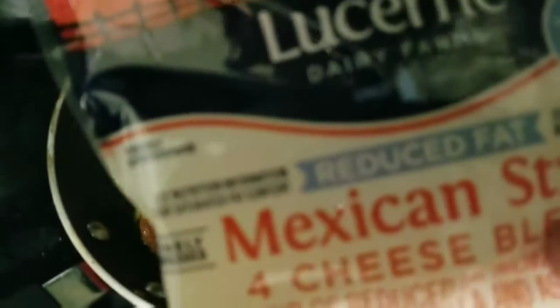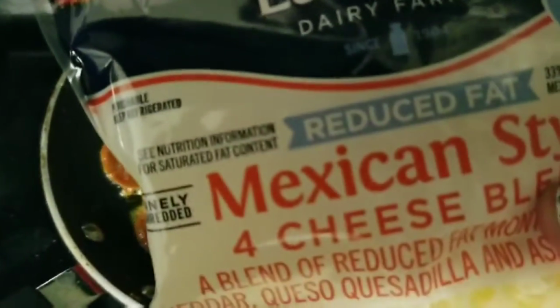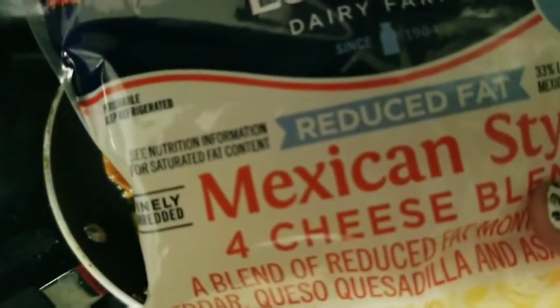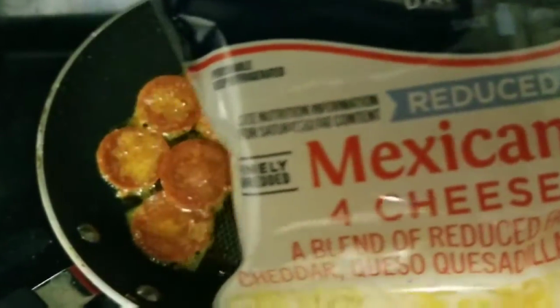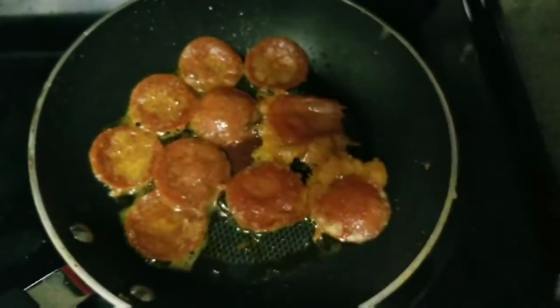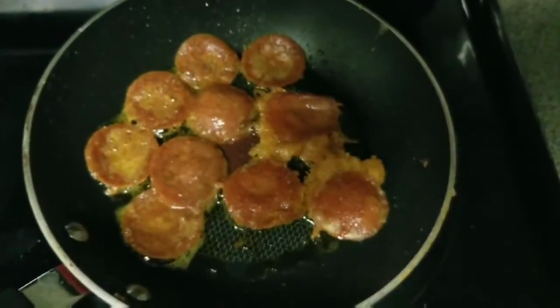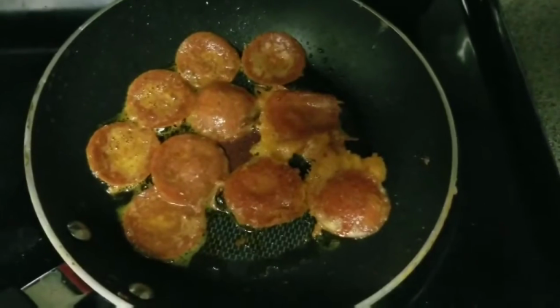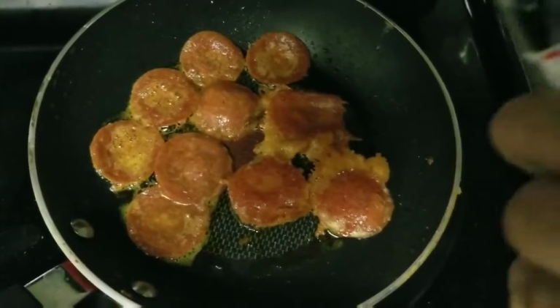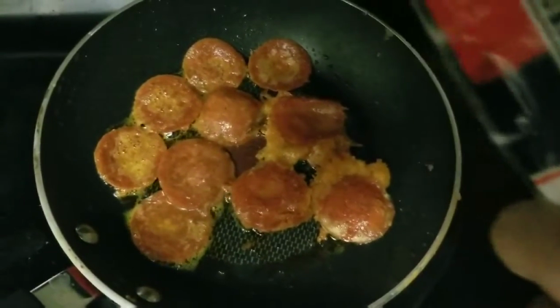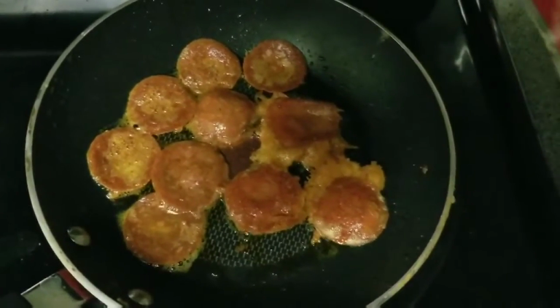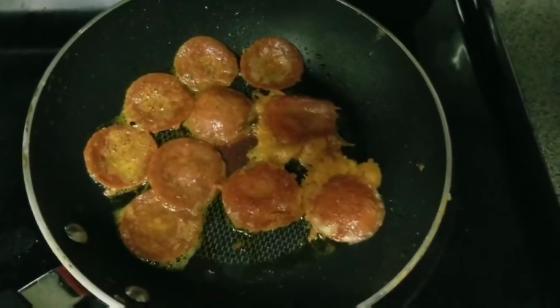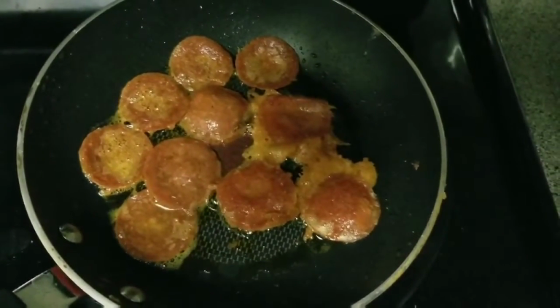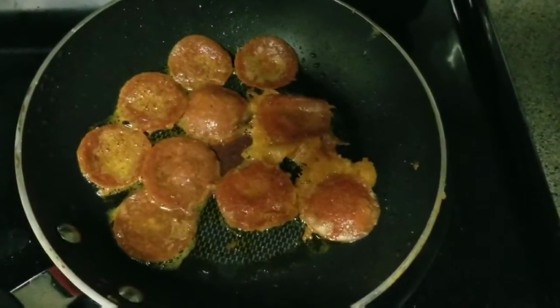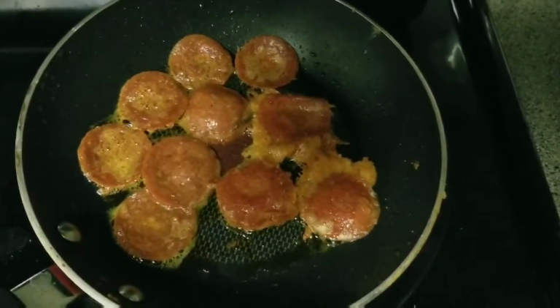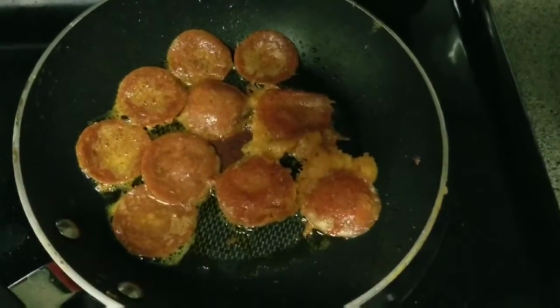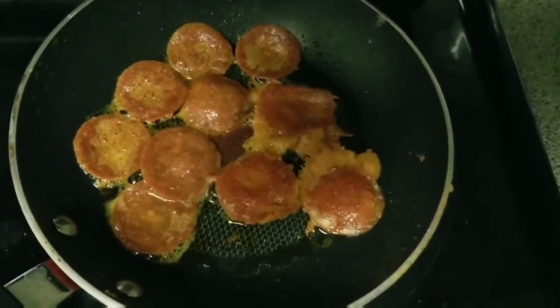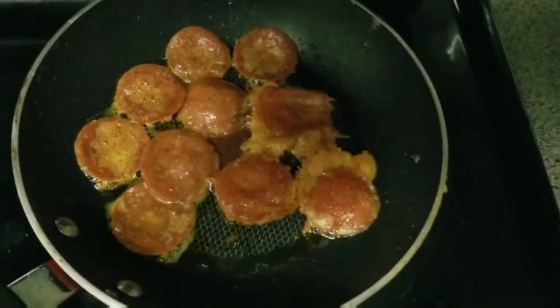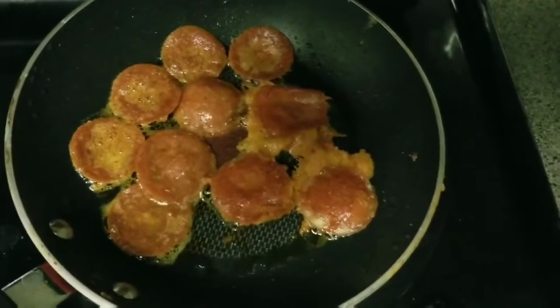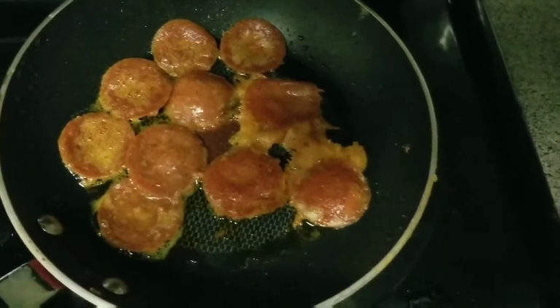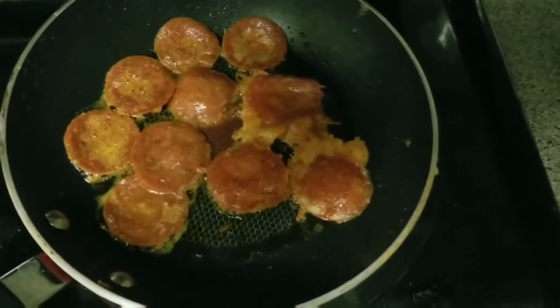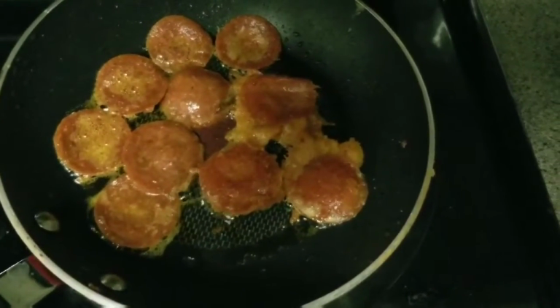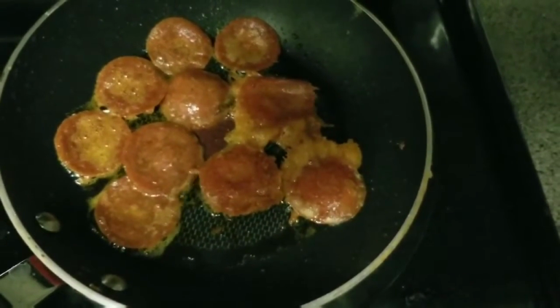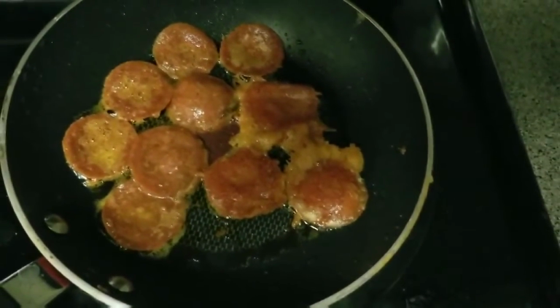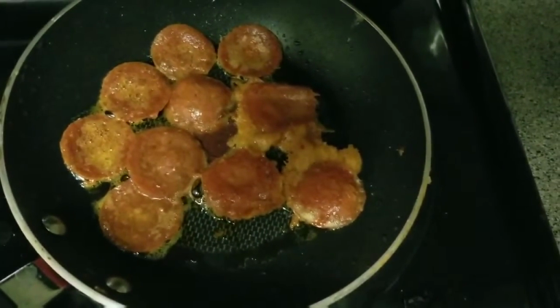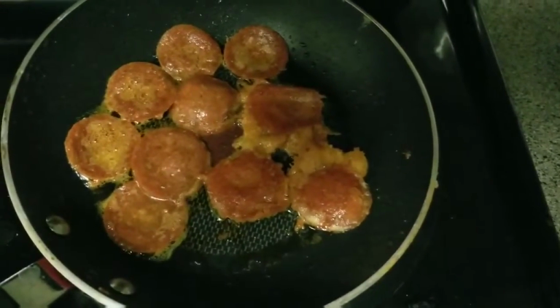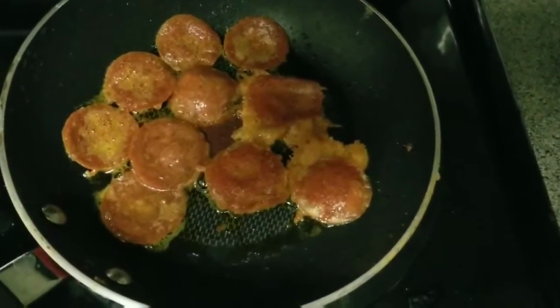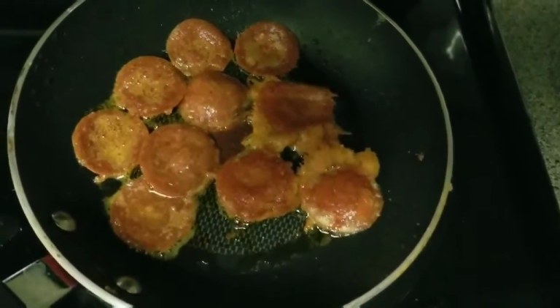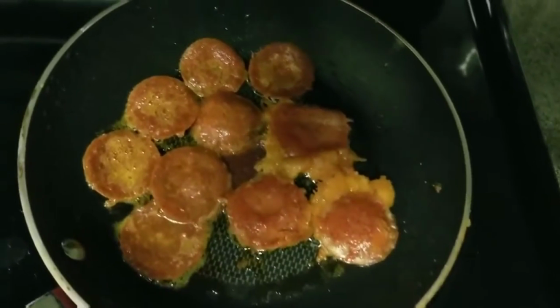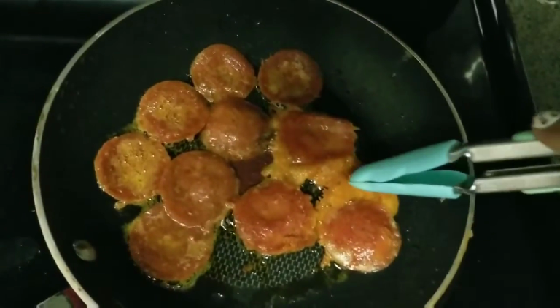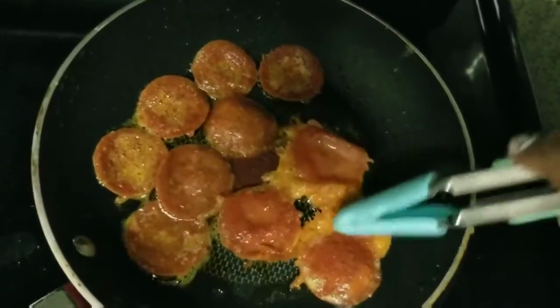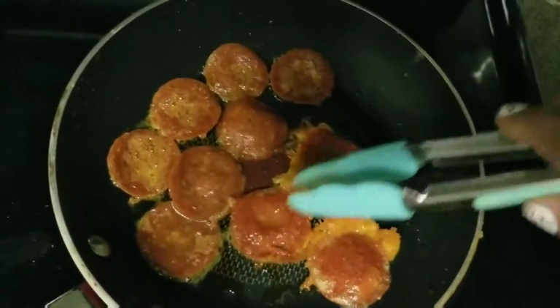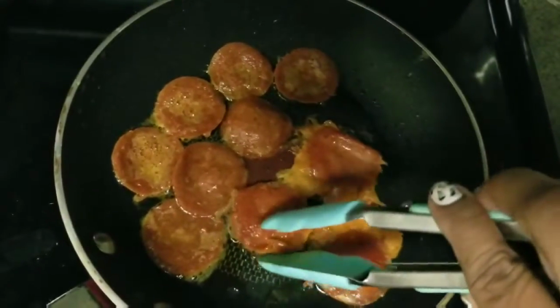Then you get to use this cheese — this is the one I like, it's the Mexican style, and this one also has pretty good carbs. It says one carb per one-fourth cup.